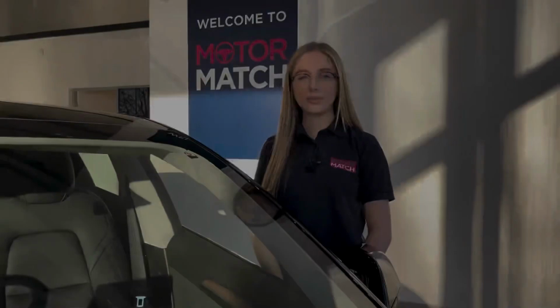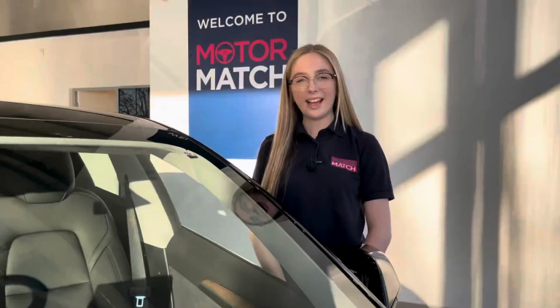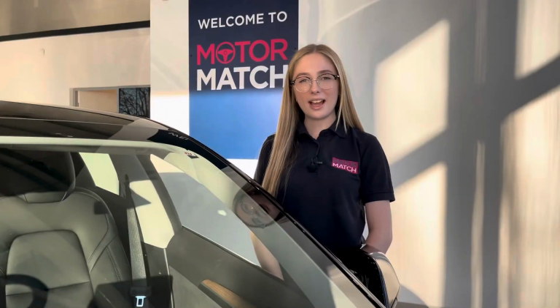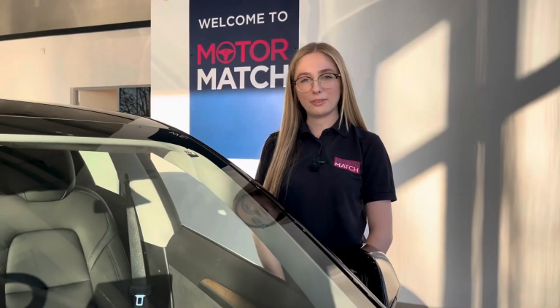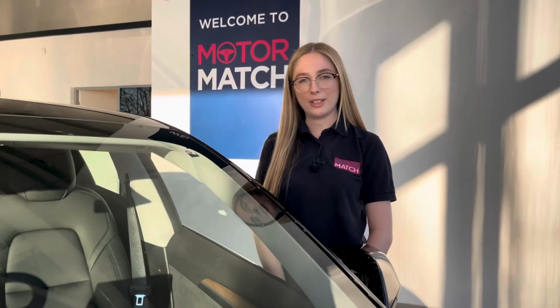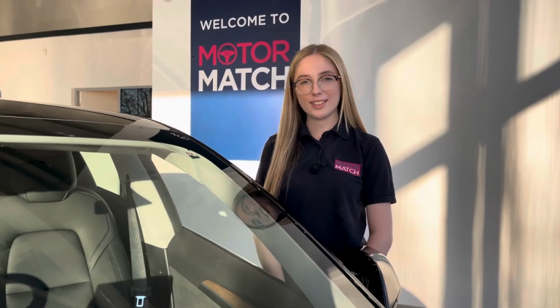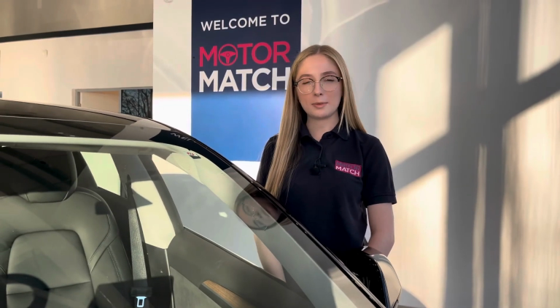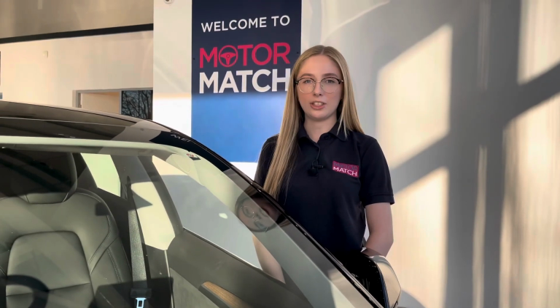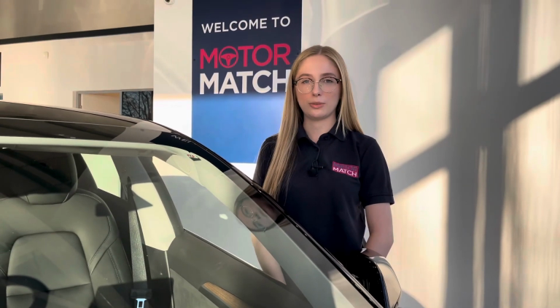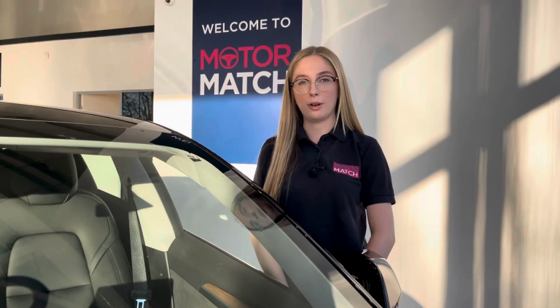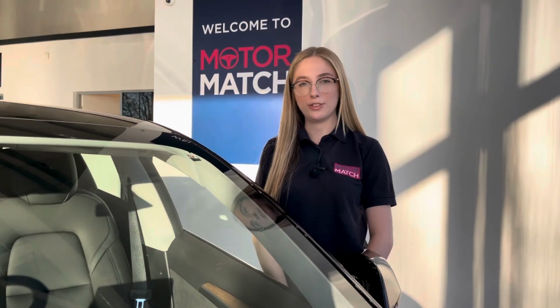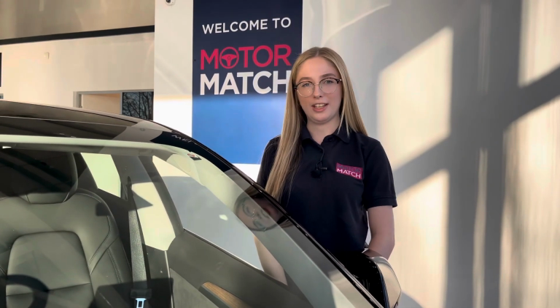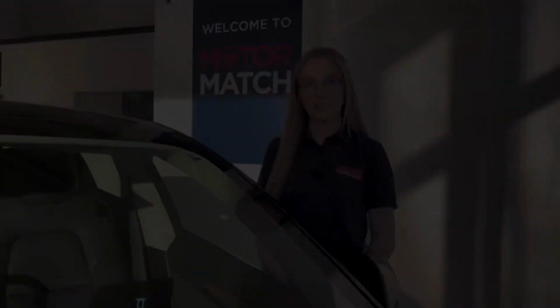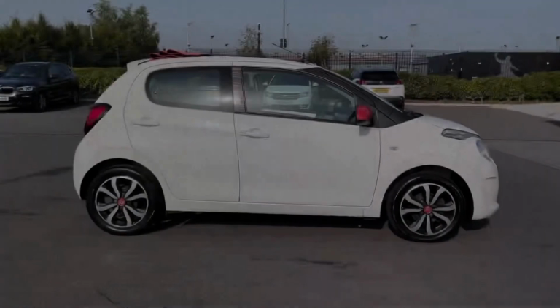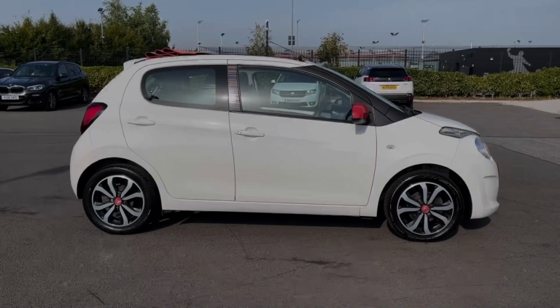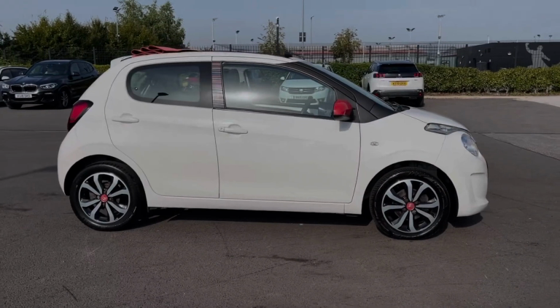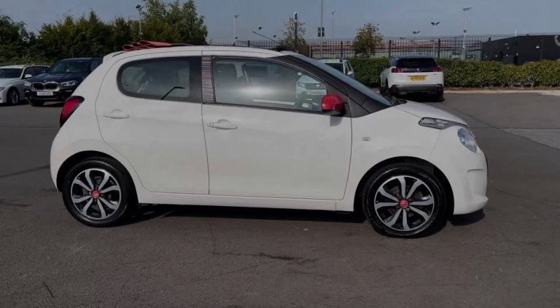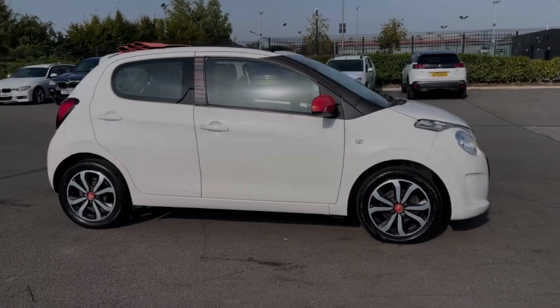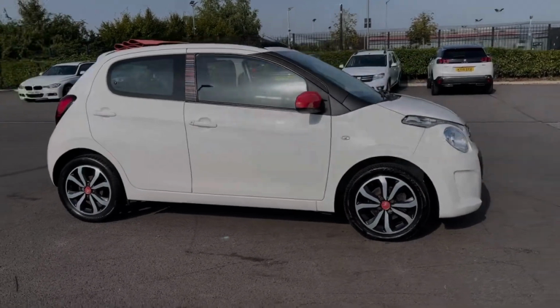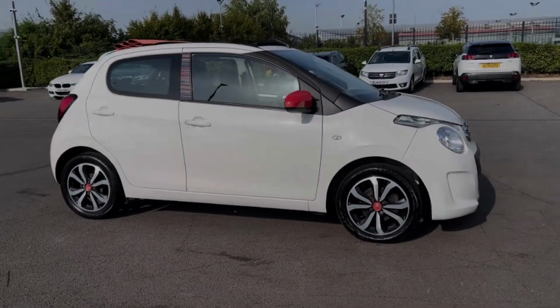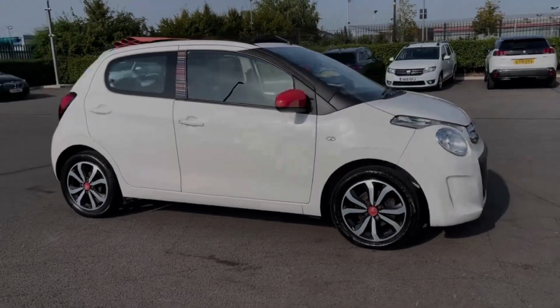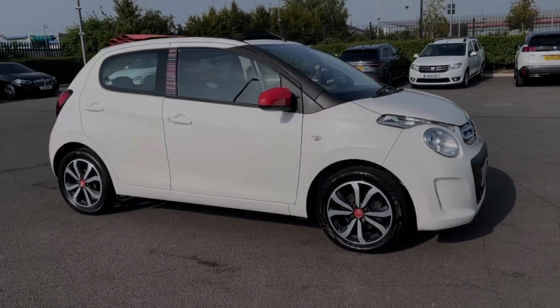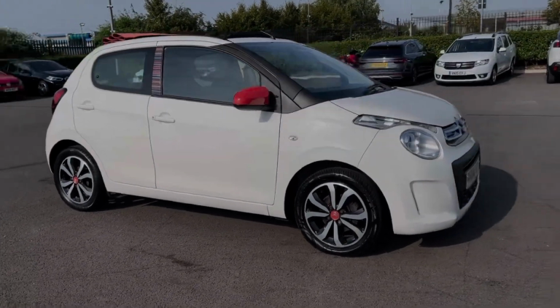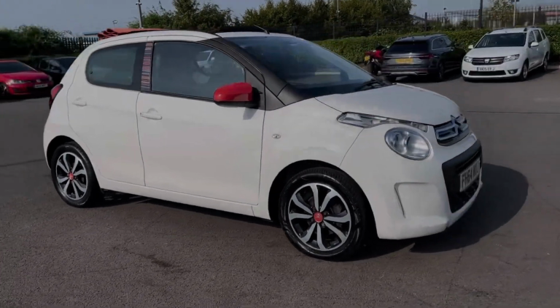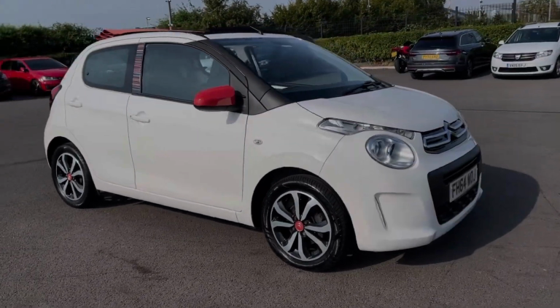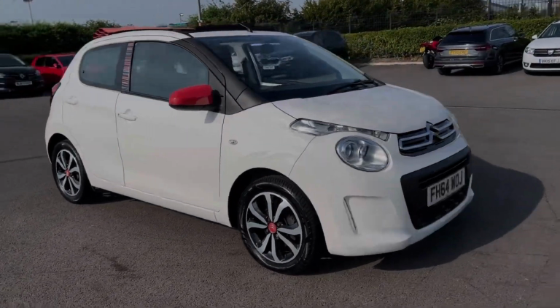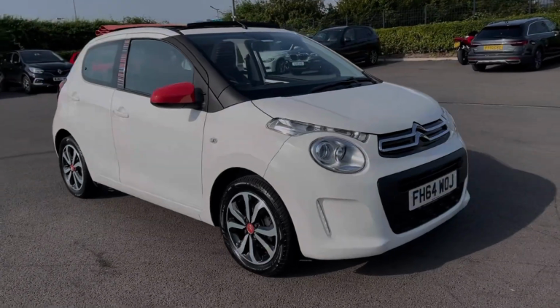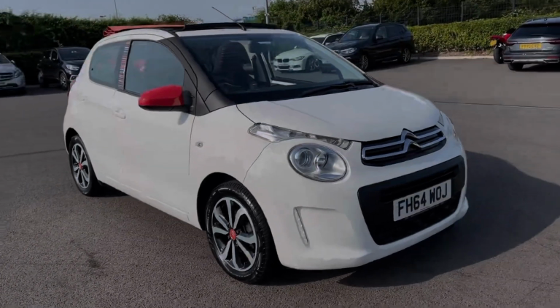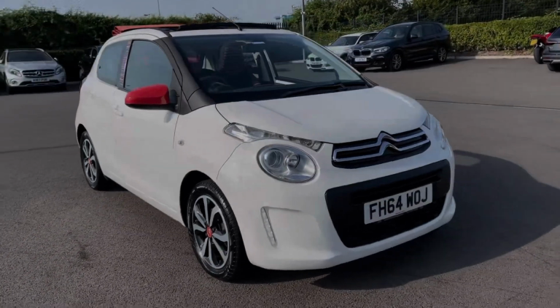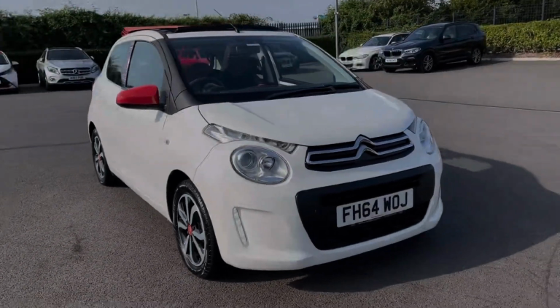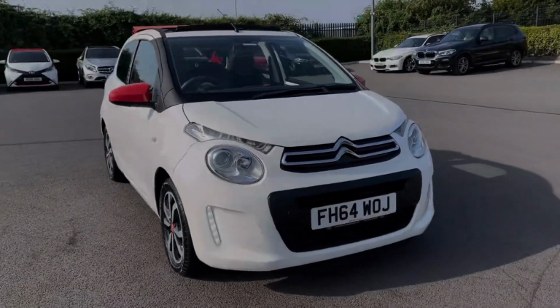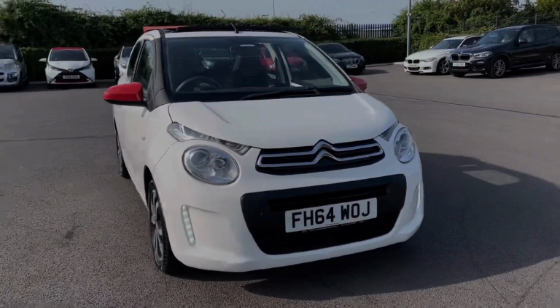Hi there, I'm Becca from Motor Match Chester and I'm going to be taking you around one of our approved used vehicles. This is the Citroen C1 Feel Edition Airscape — a 2015 model coming with the 1 litre petrol engine and manual transmission.